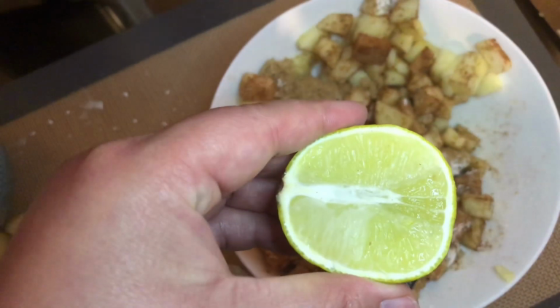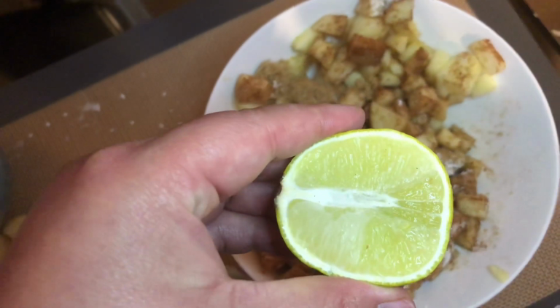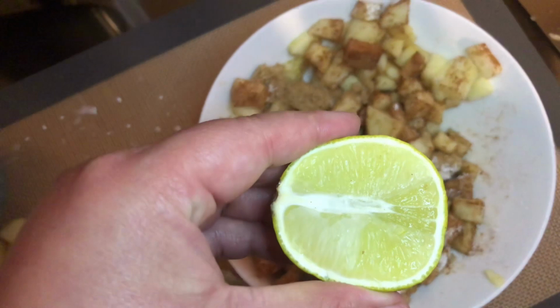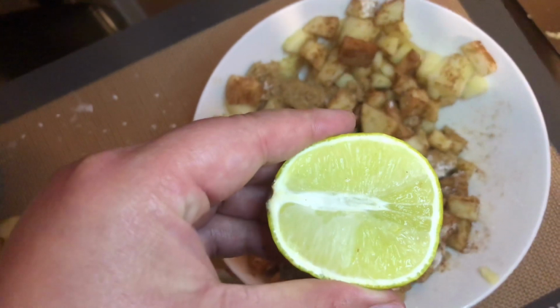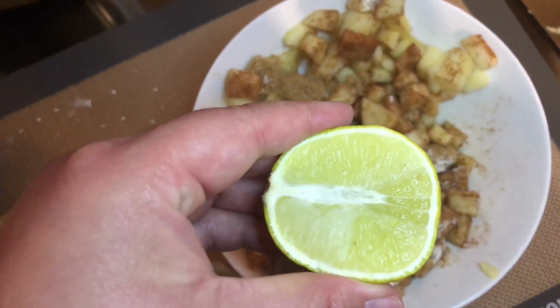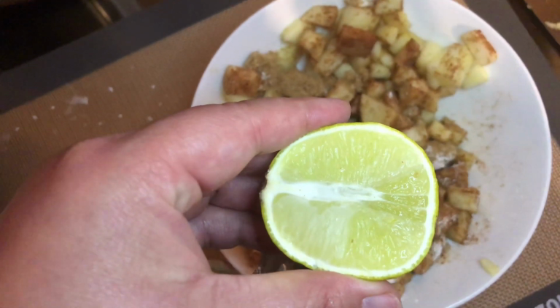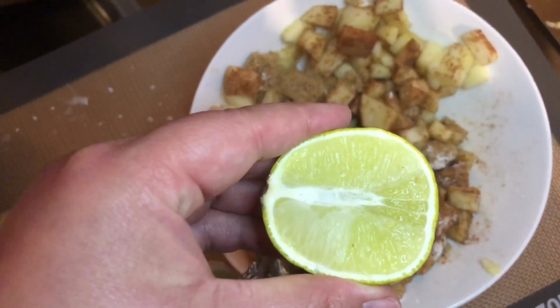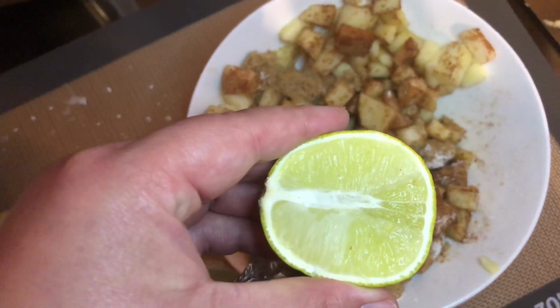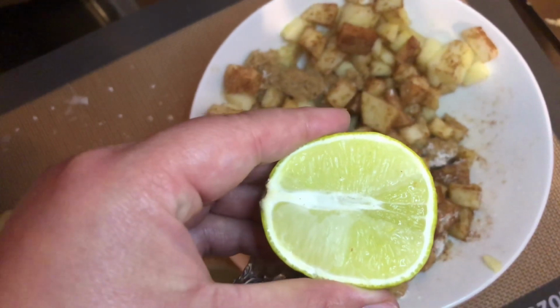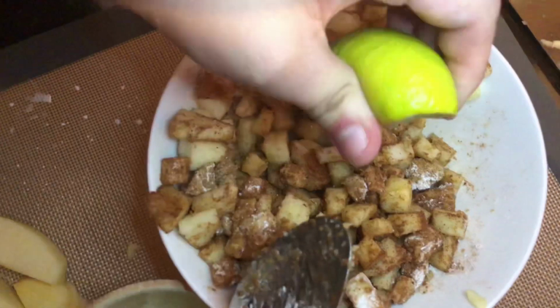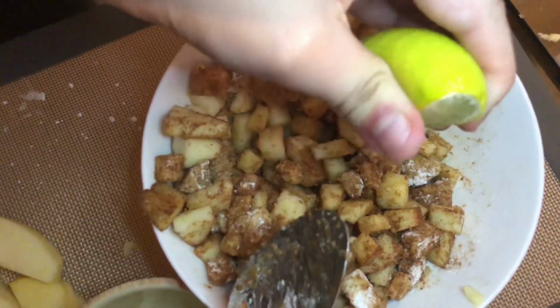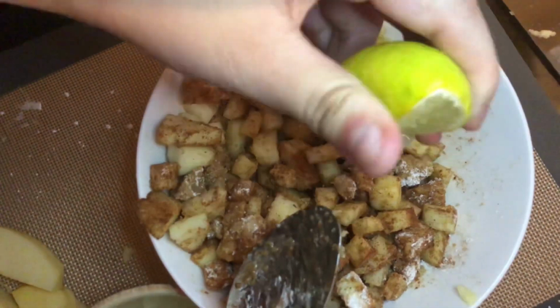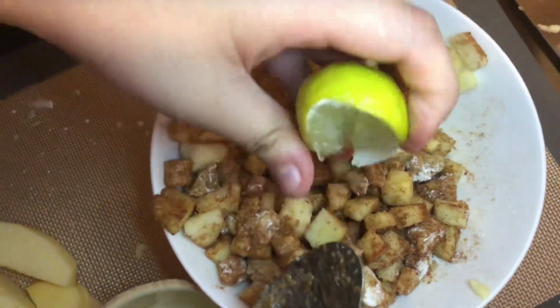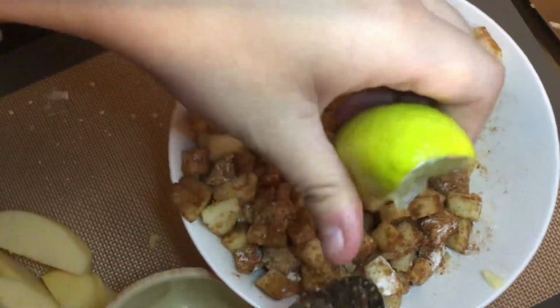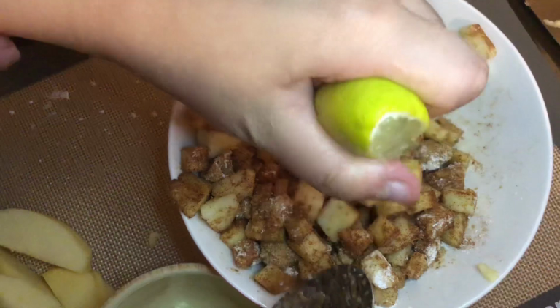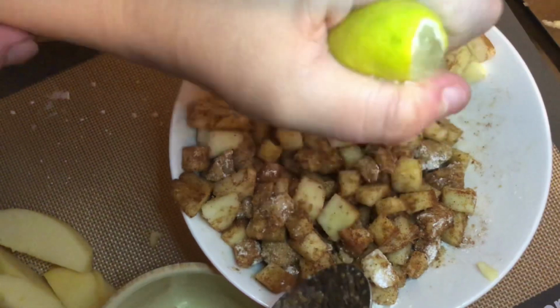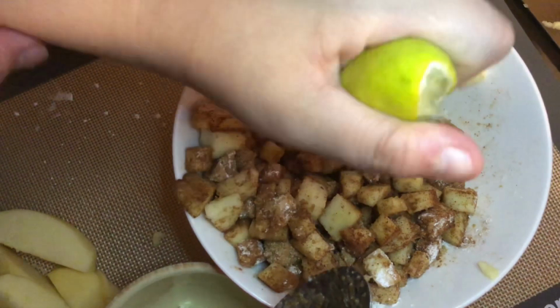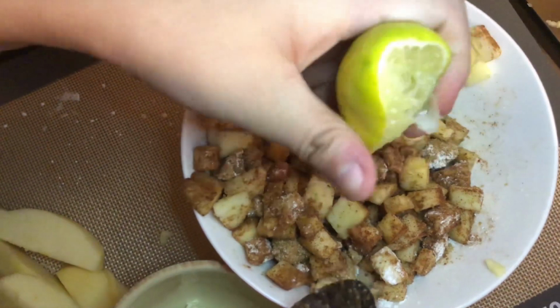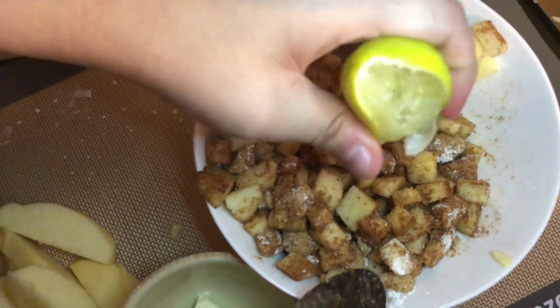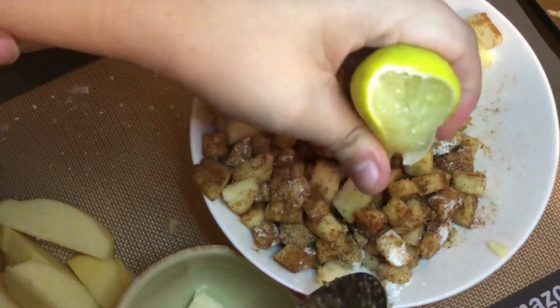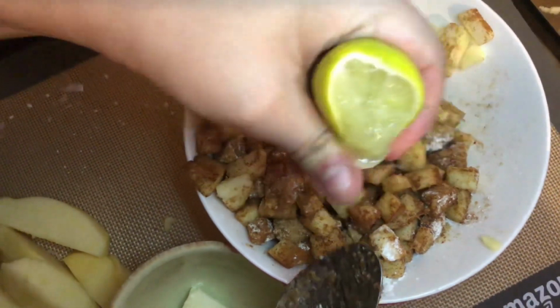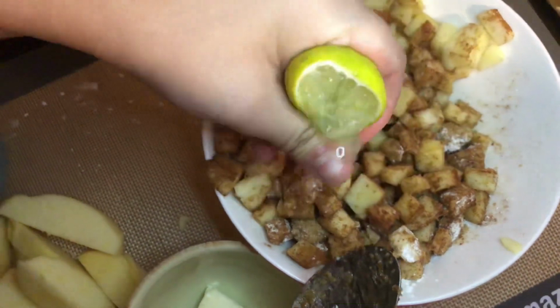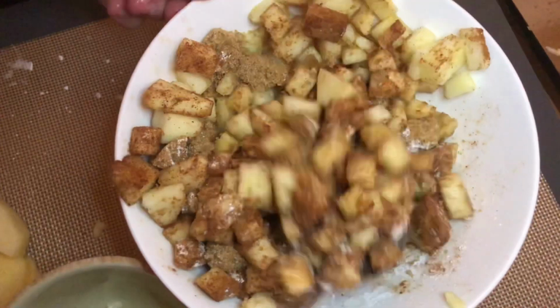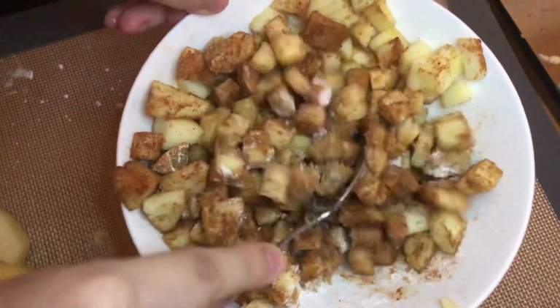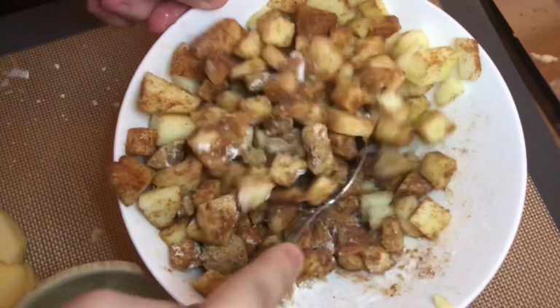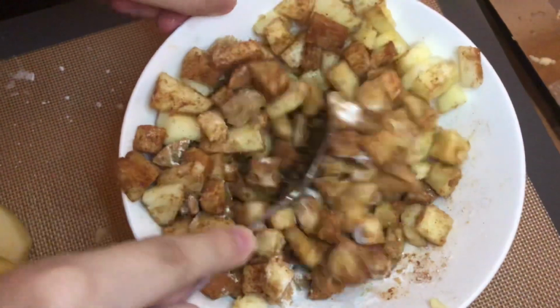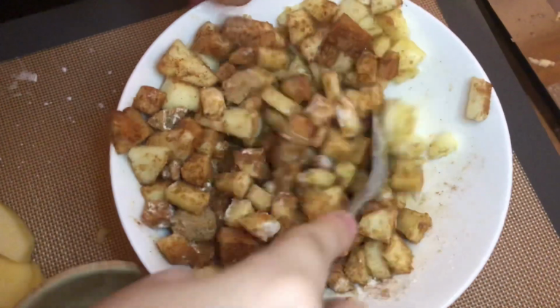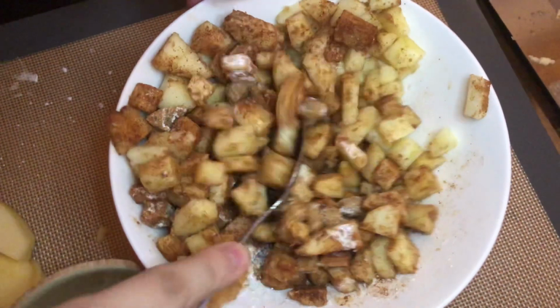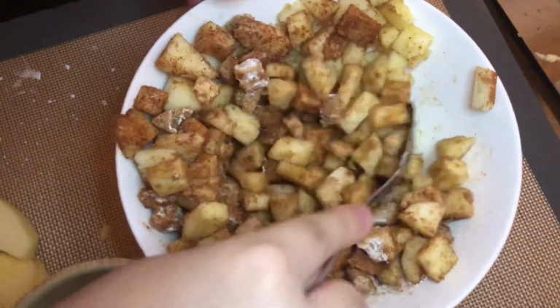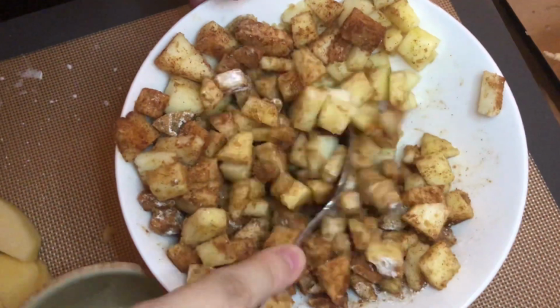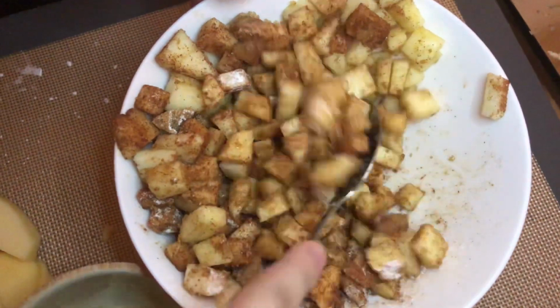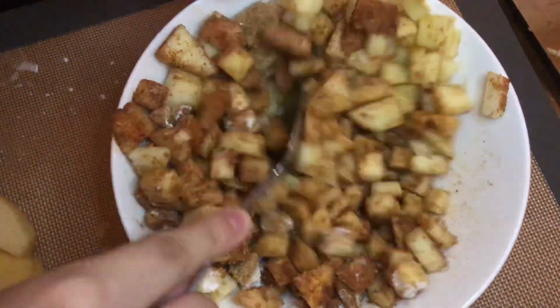I forgot to mention you'll also need one tablespoon of lemon juice, so go ahead and squeeze about one tablespoon into your apple mixture and lightly toss everything together until well combined.